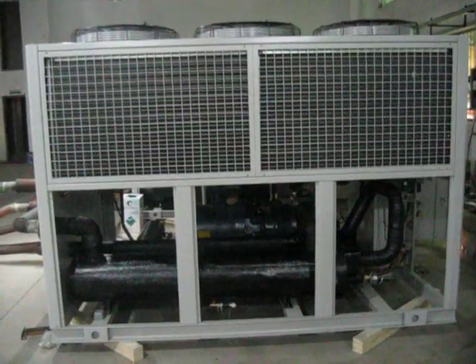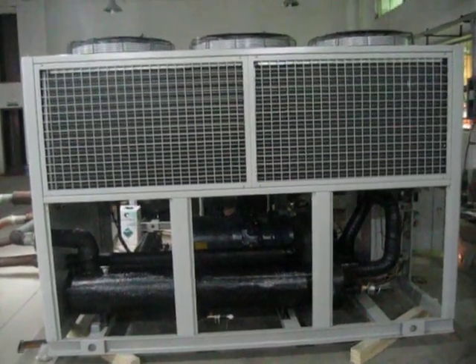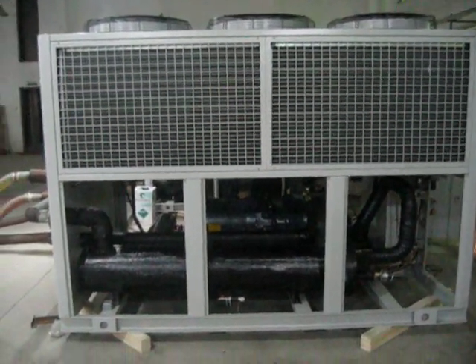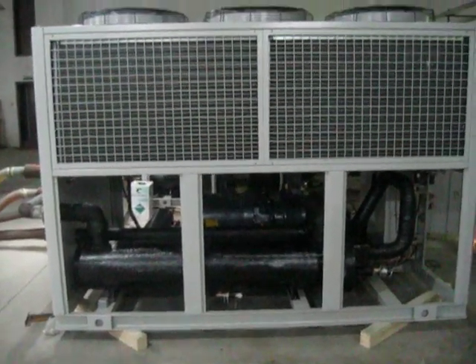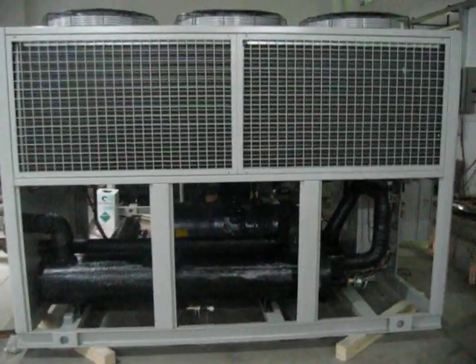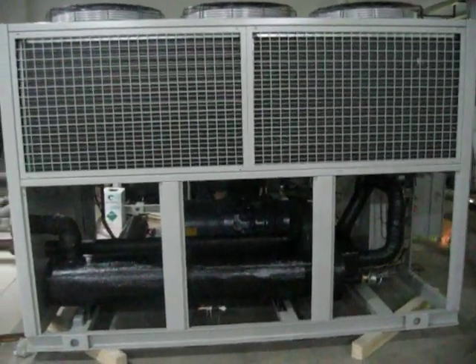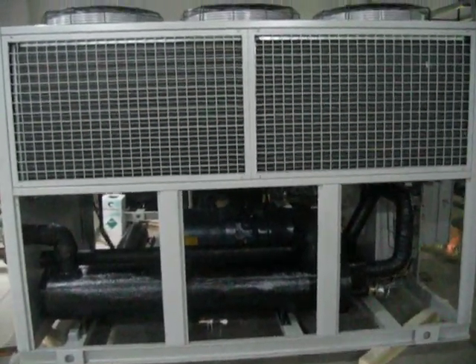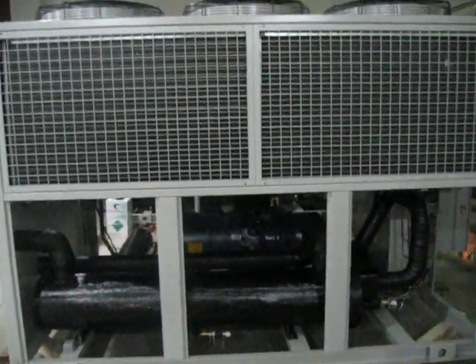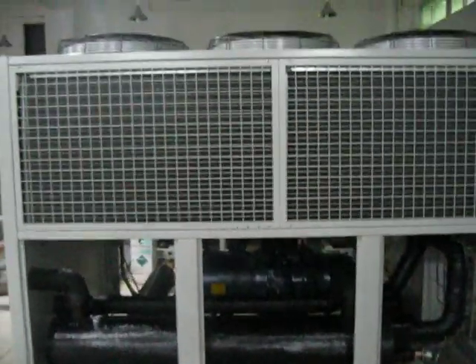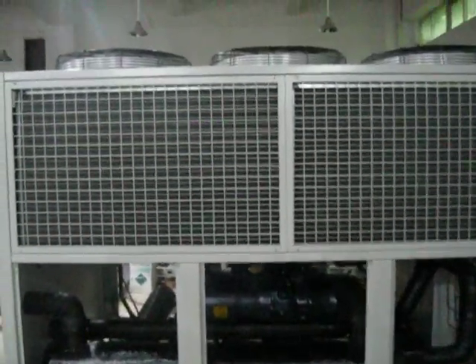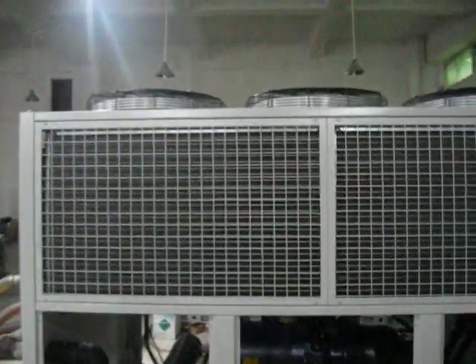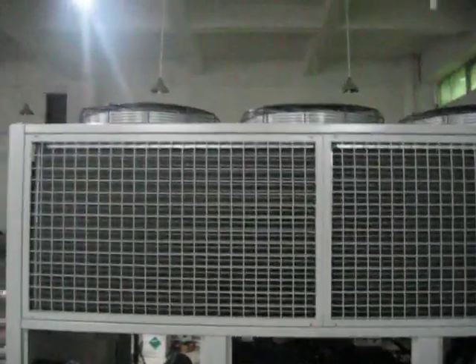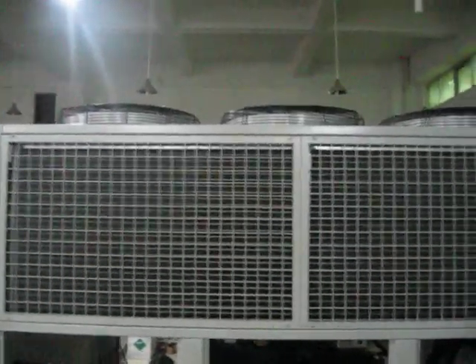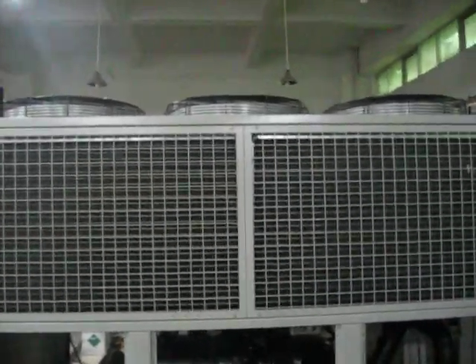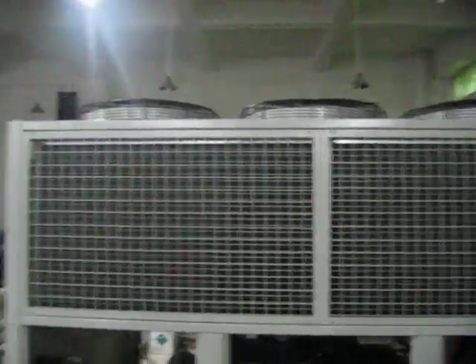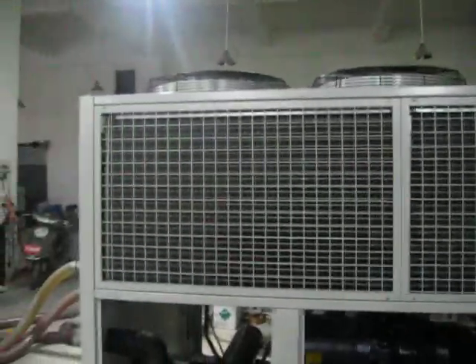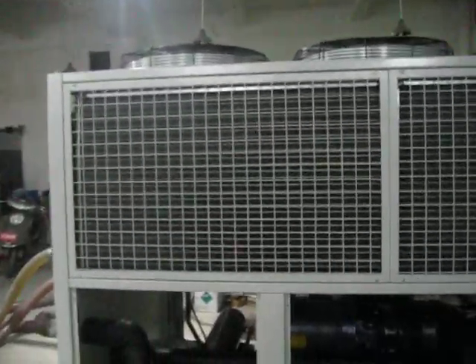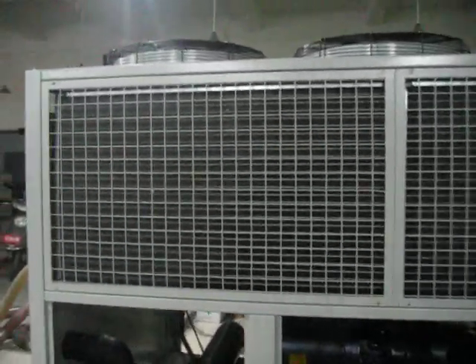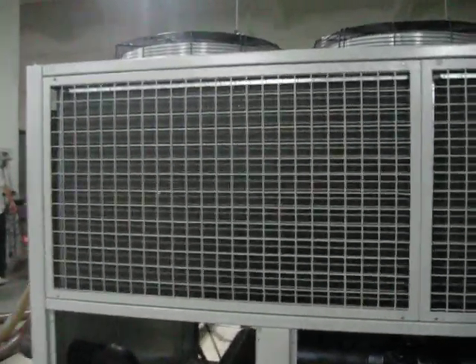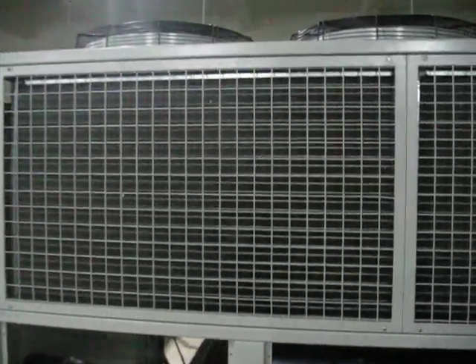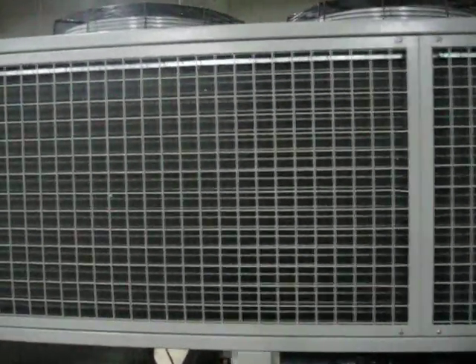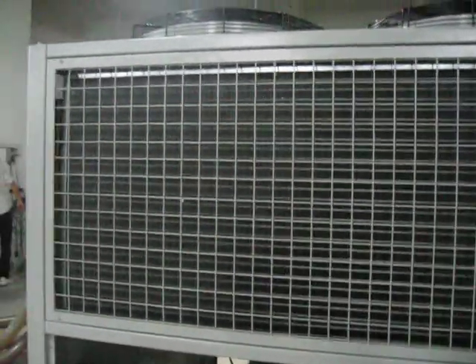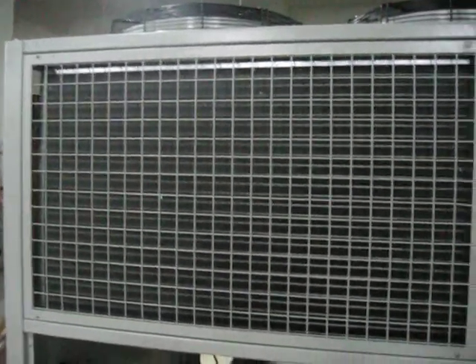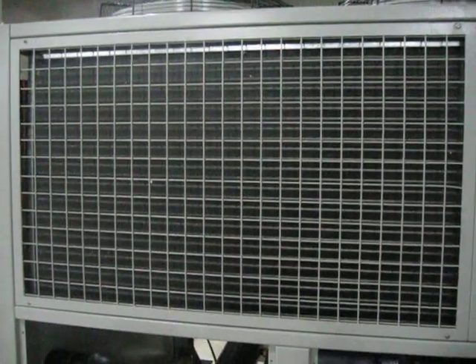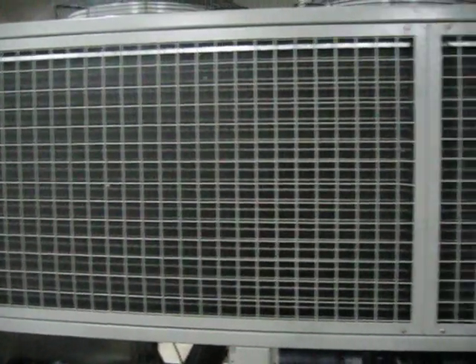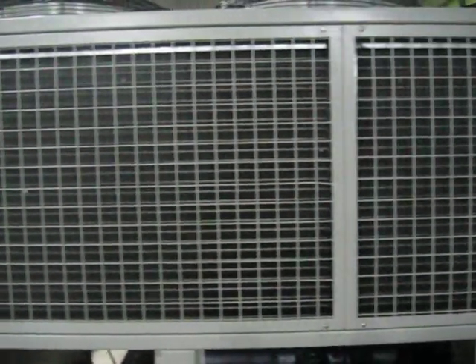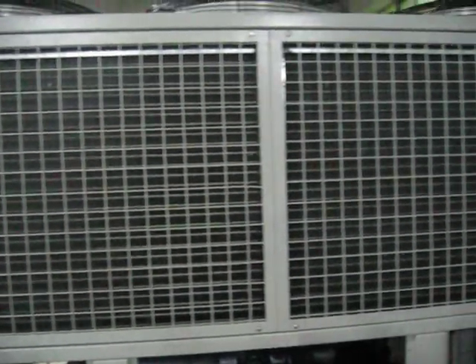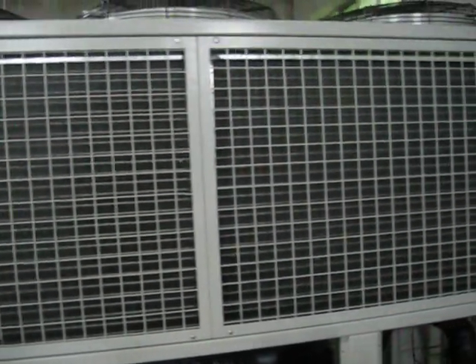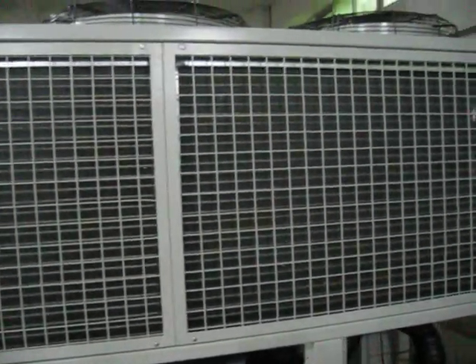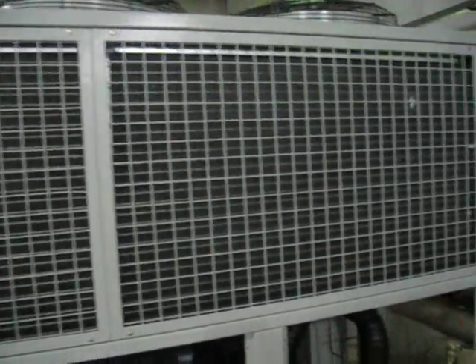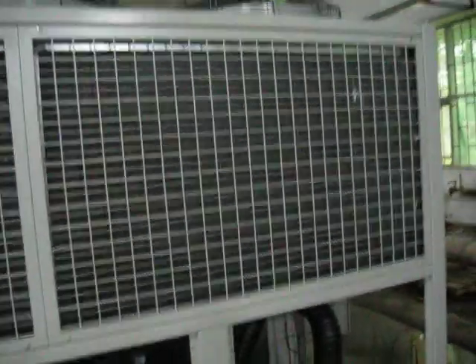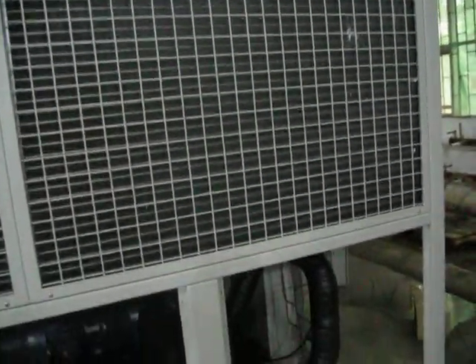This is an air-cooled screw chiller unit. On the top, it has five motors, and under it is an air-cooled type, aluminum fin type condenser.